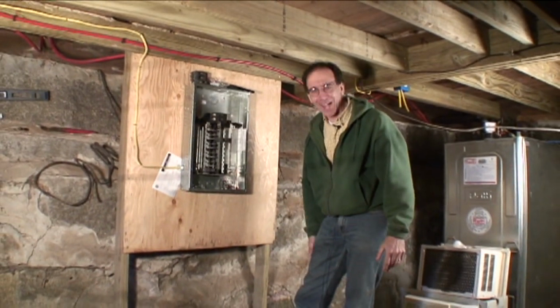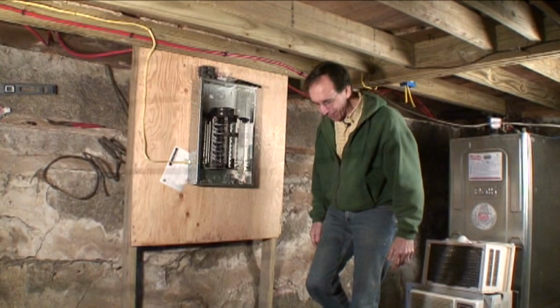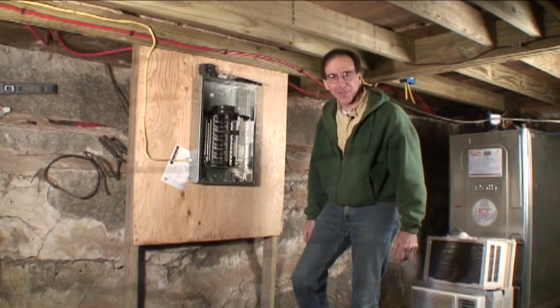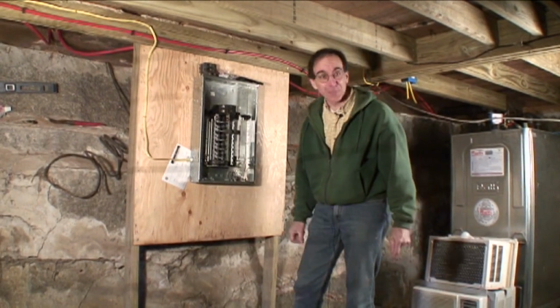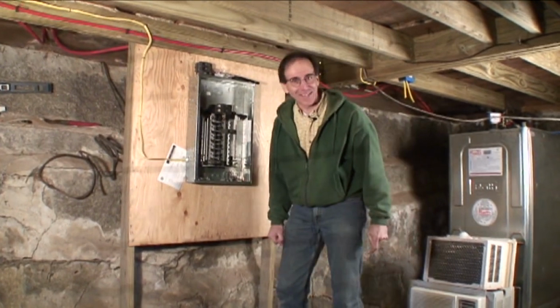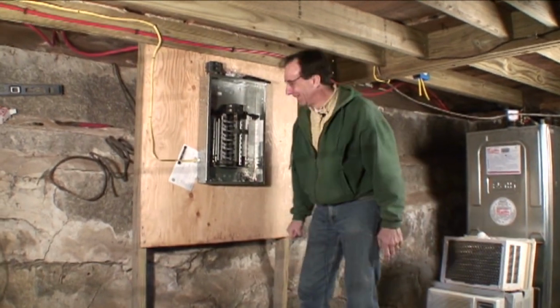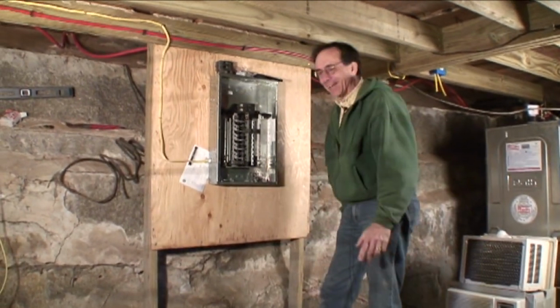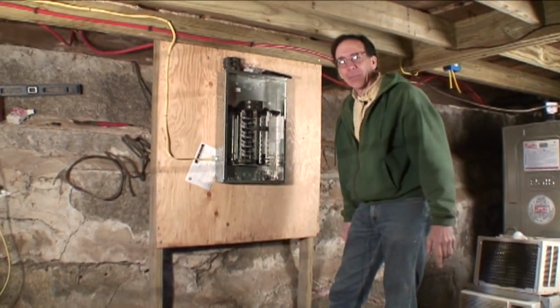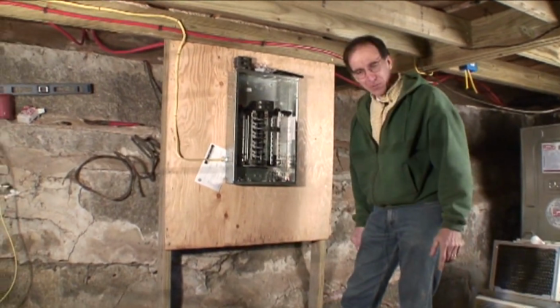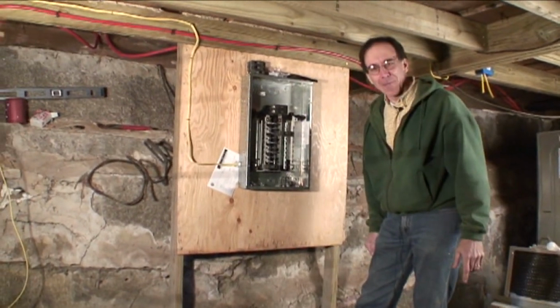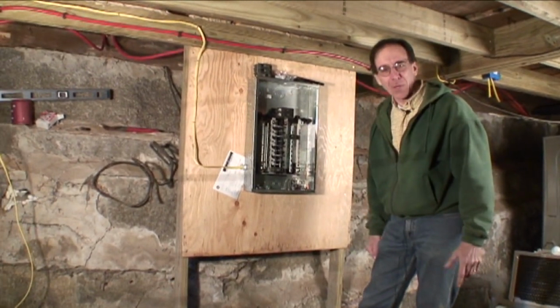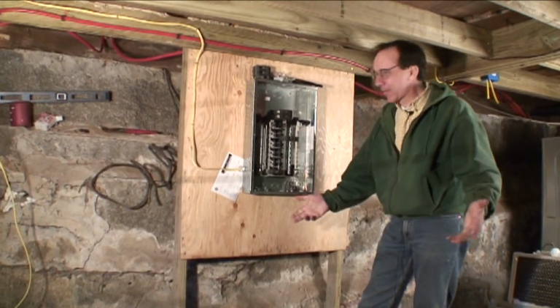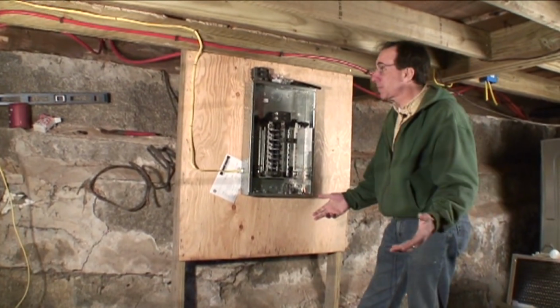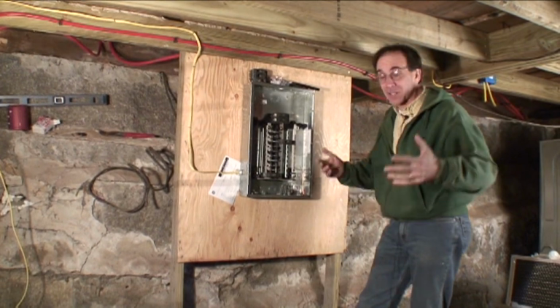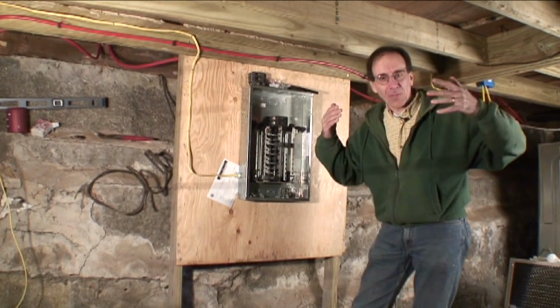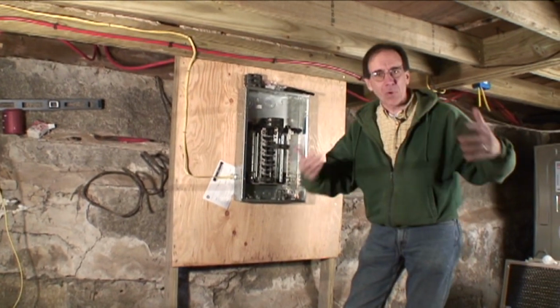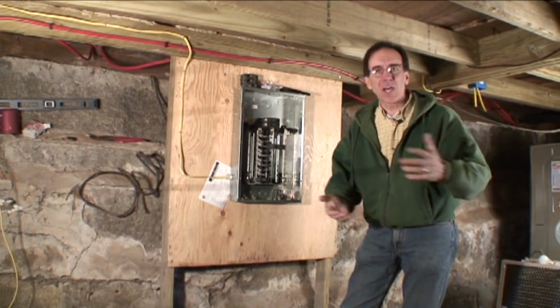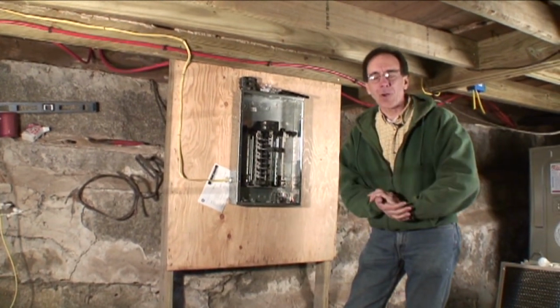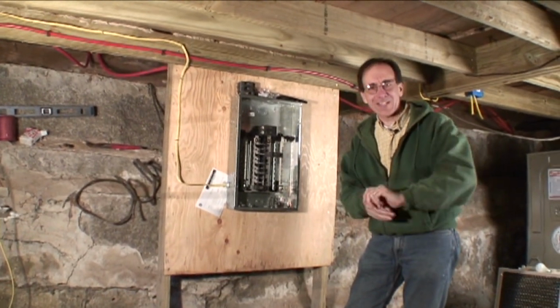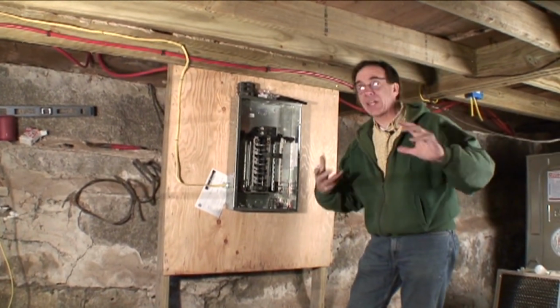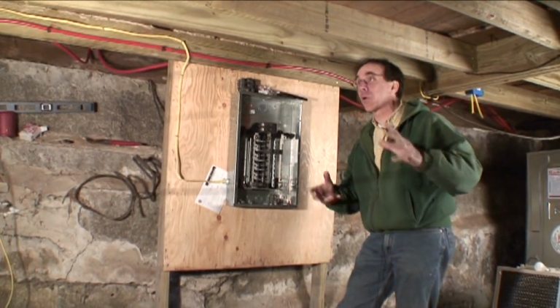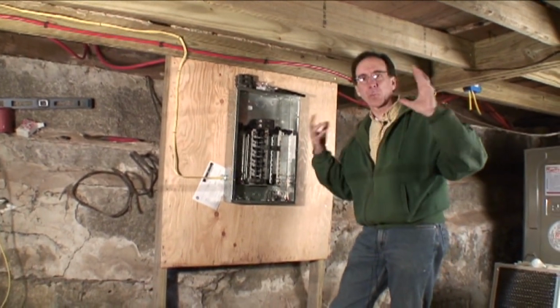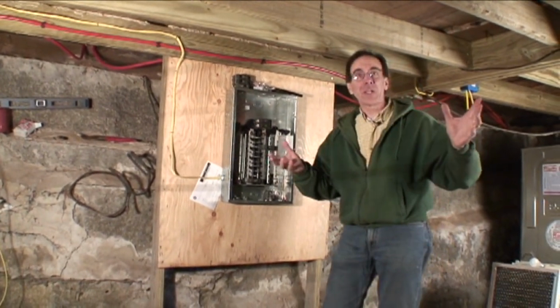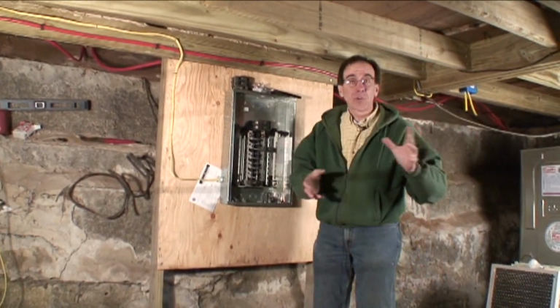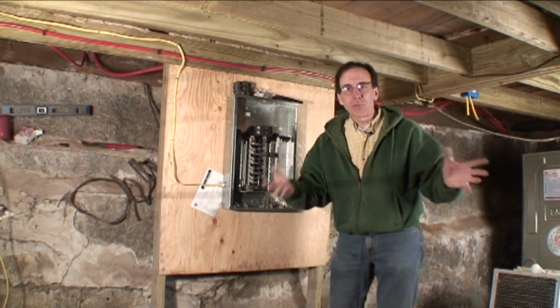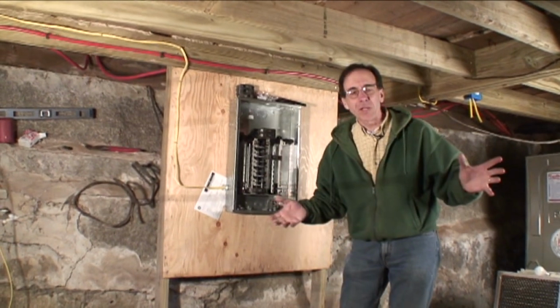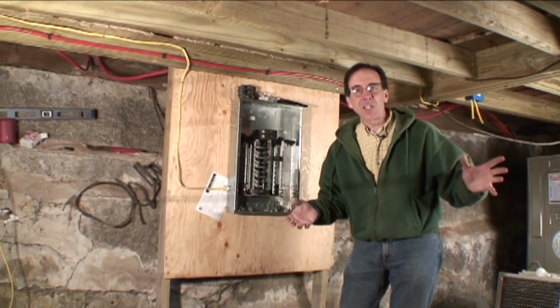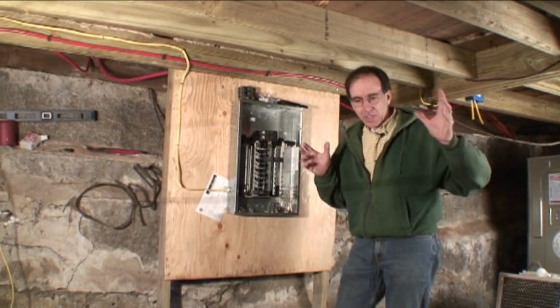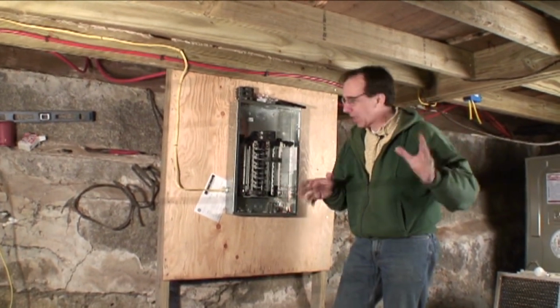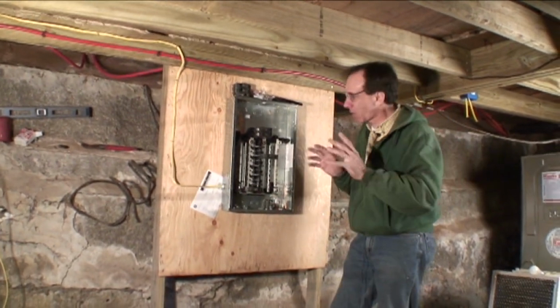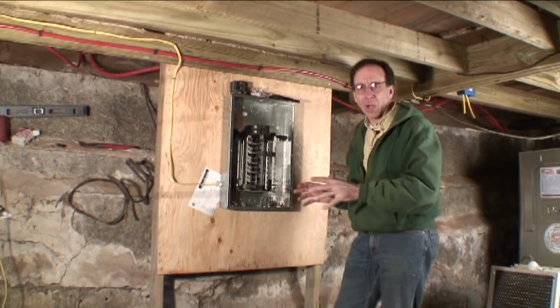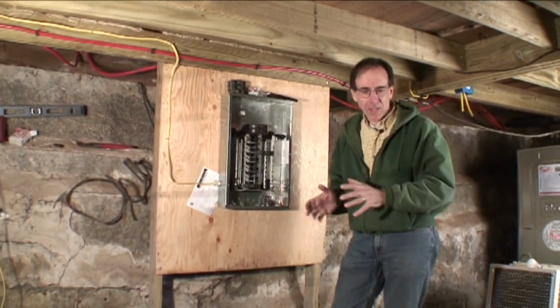We're back. The cameraman thought that was pretty funny. We're going to do some wiring this week. We're down in the basement. It has come to that point in time where I can't take it anymore. The old wiring is completely driving me crazy. It's time to start rewiring the house.